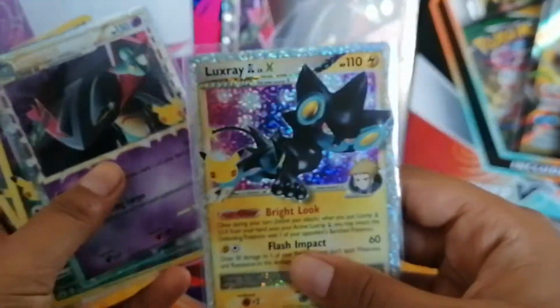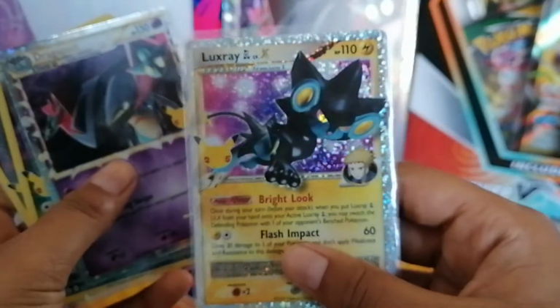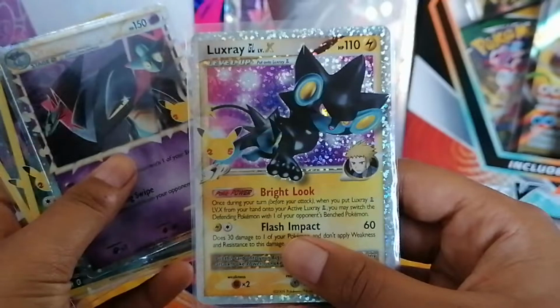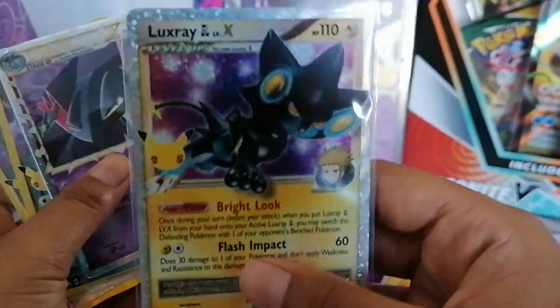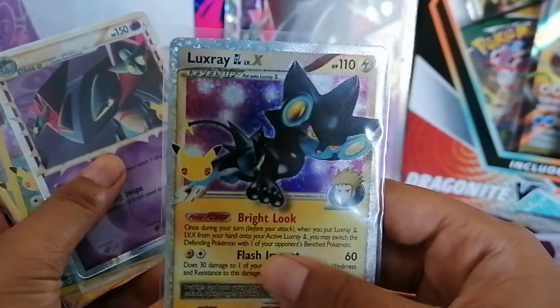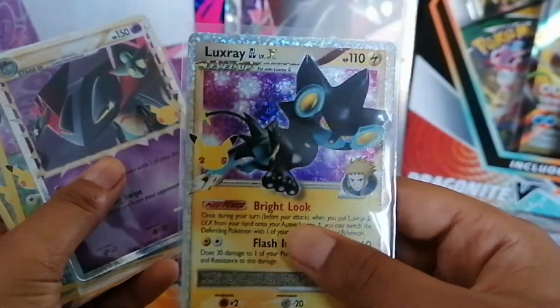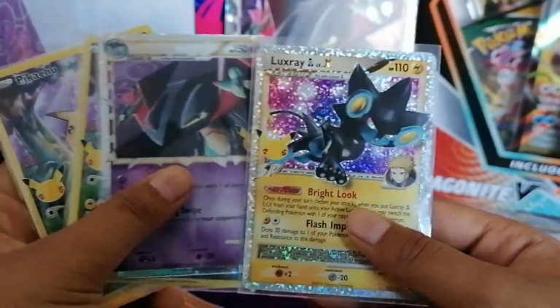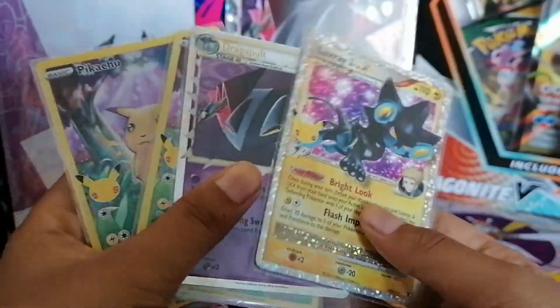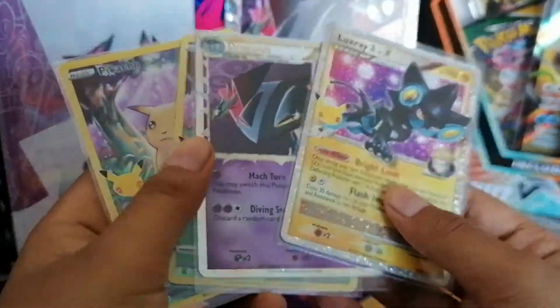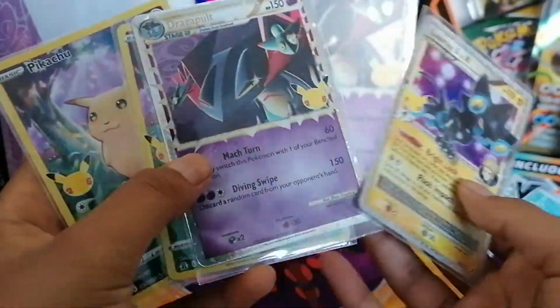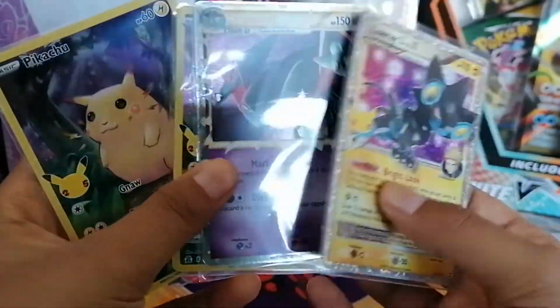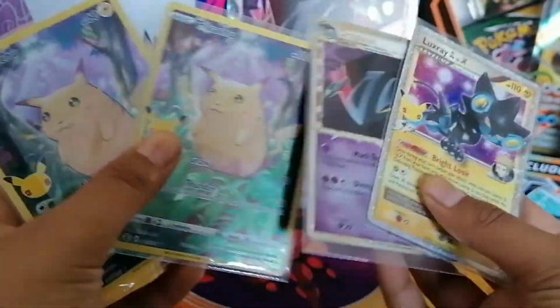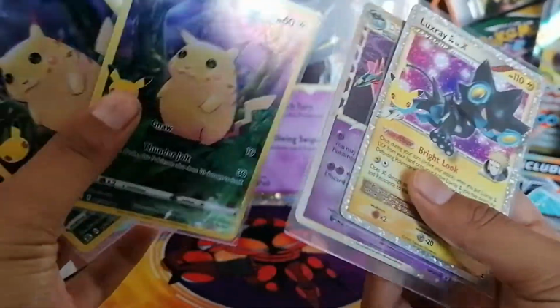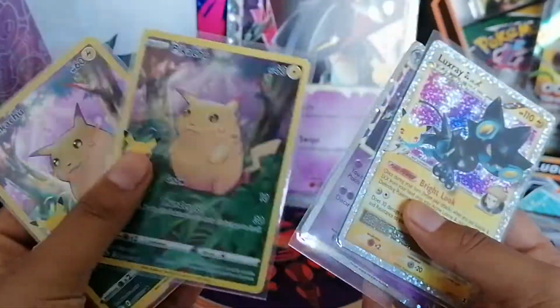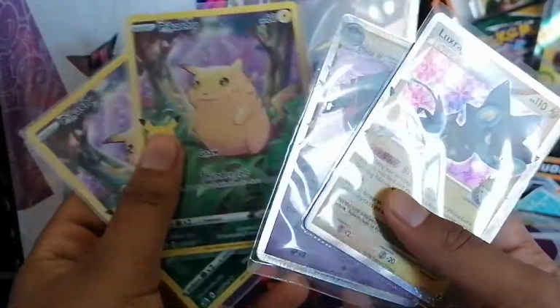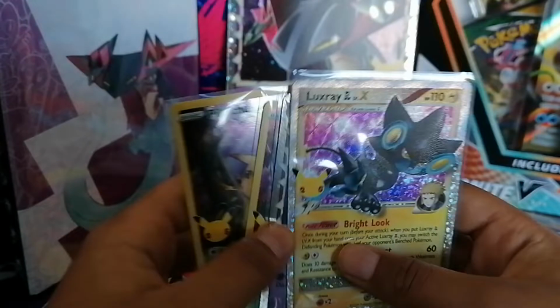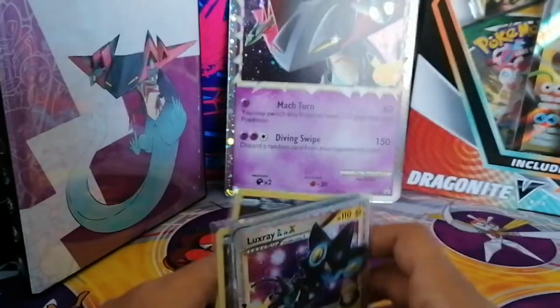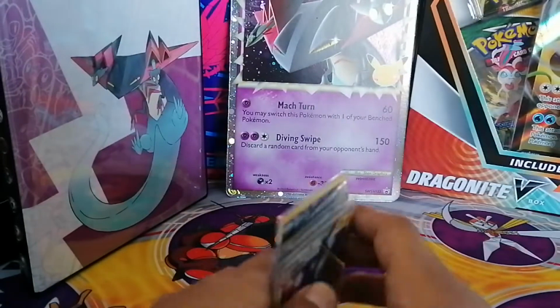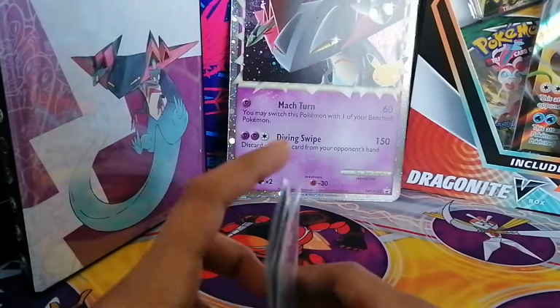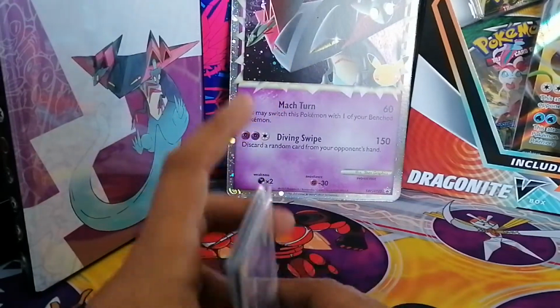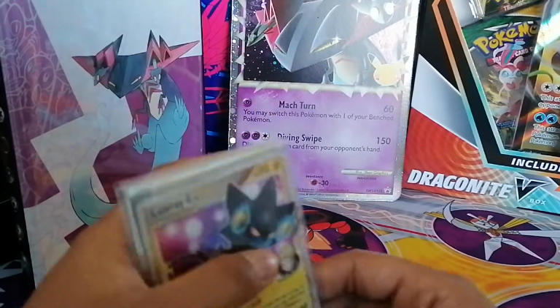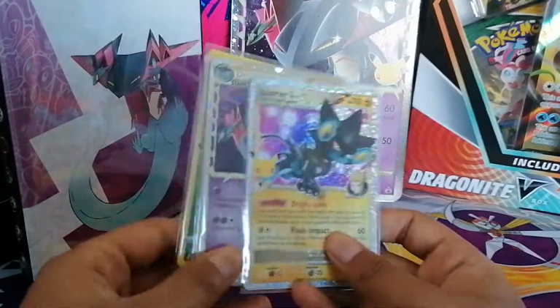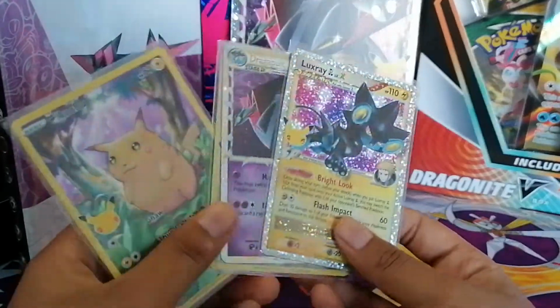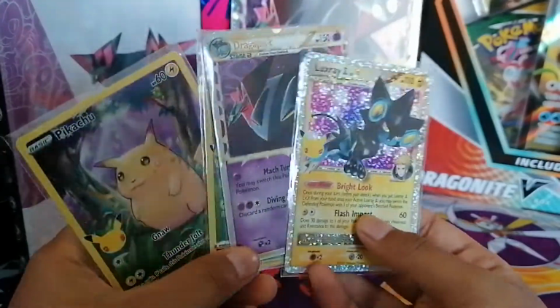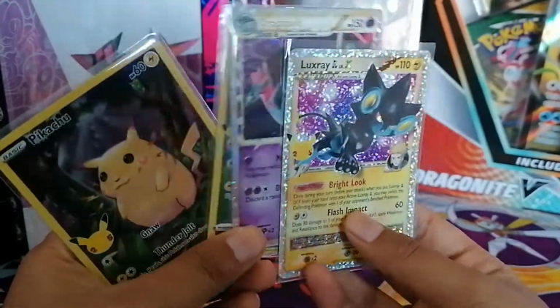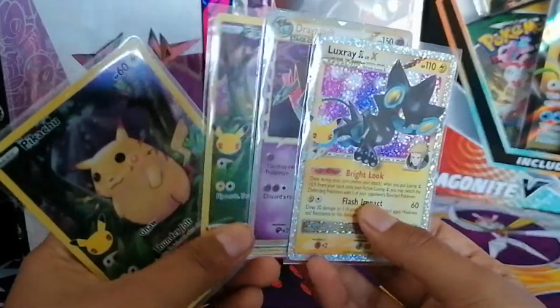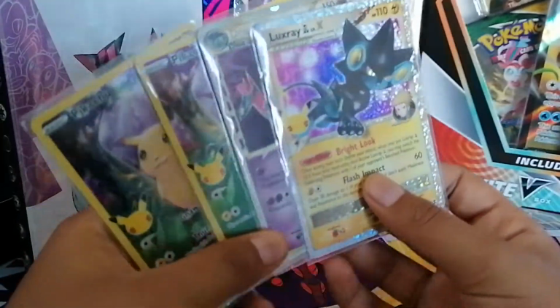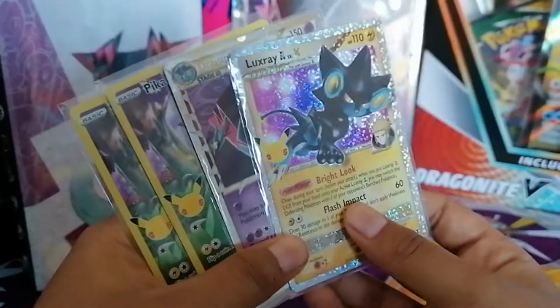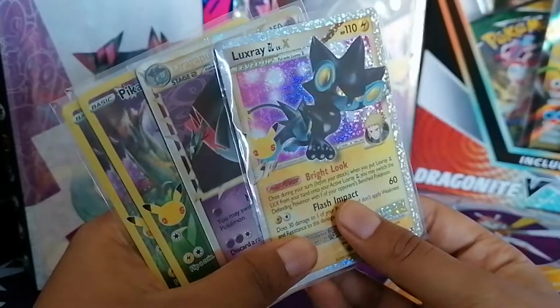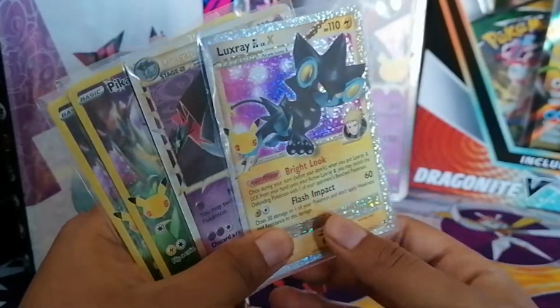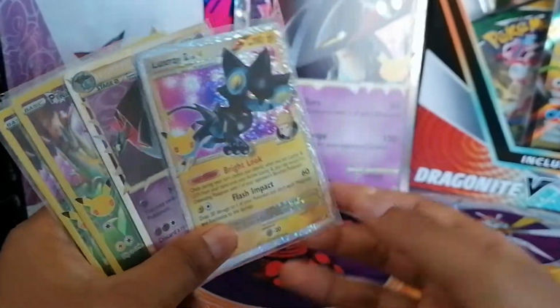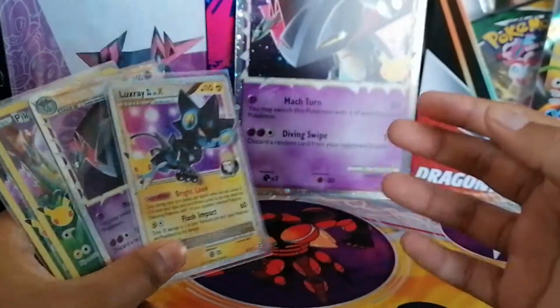We have our delicious pulls here: a Luxray Level X which is pretty good, our promo Dragapult, and two full art Pikachus from Celebrations. Thank you for watching guys, we'll see you in the next one — like, subscribe, and goodbye!